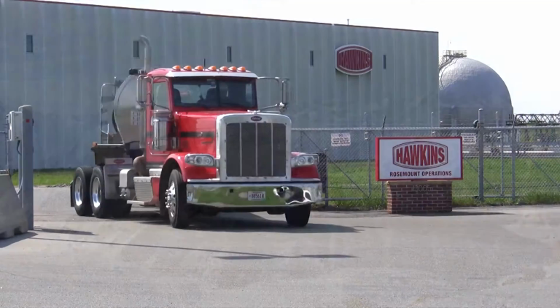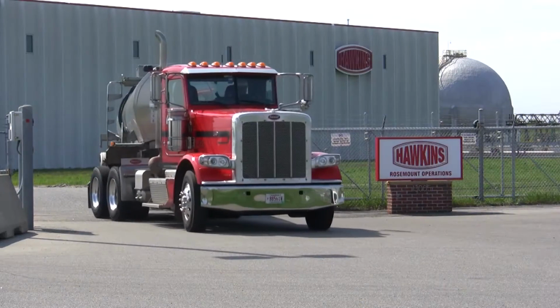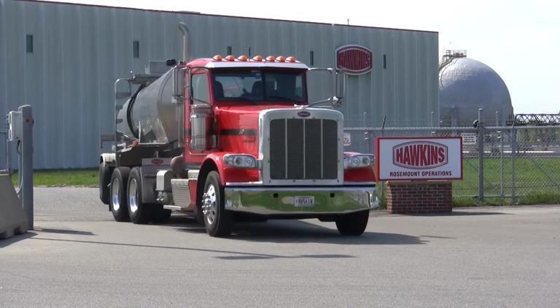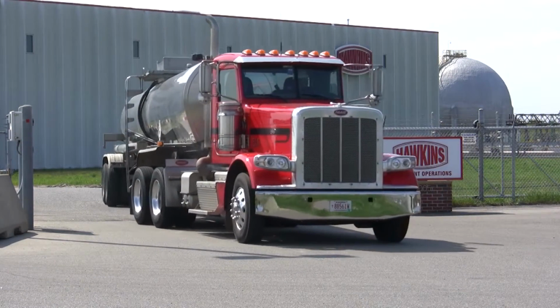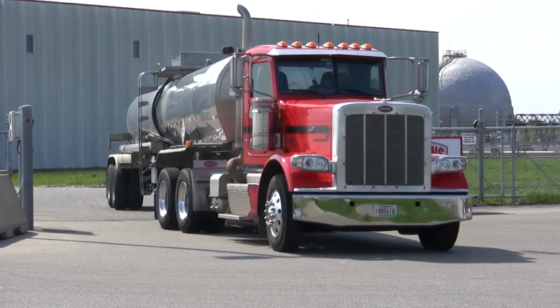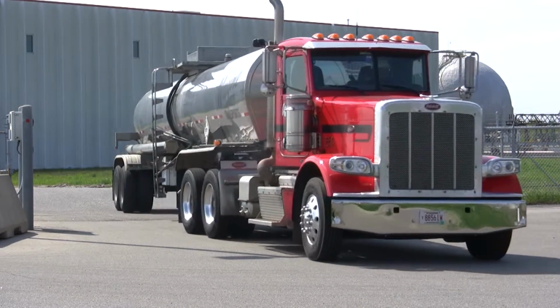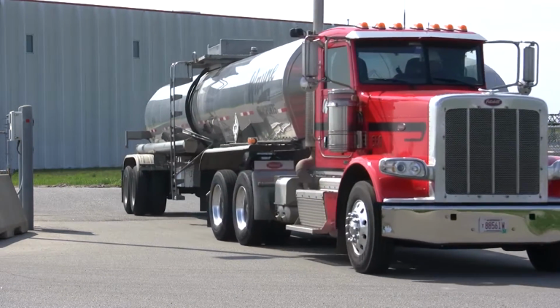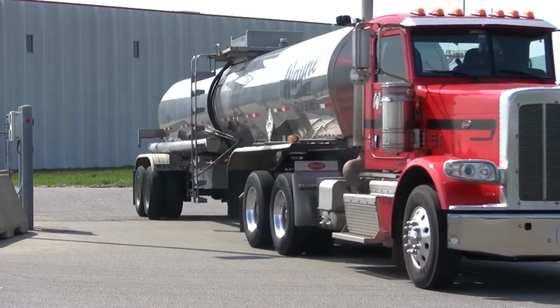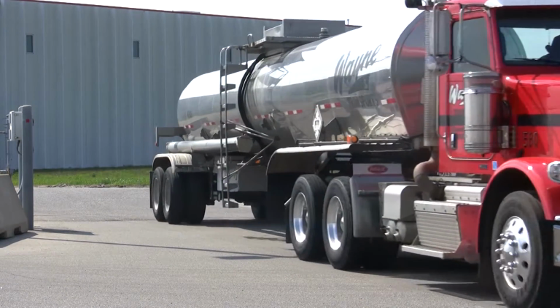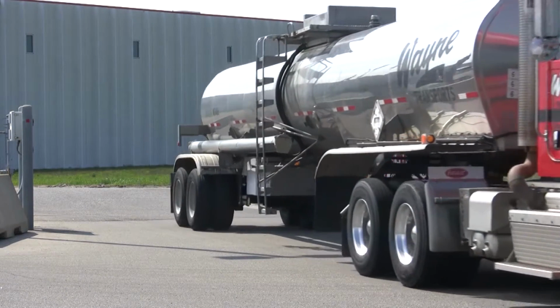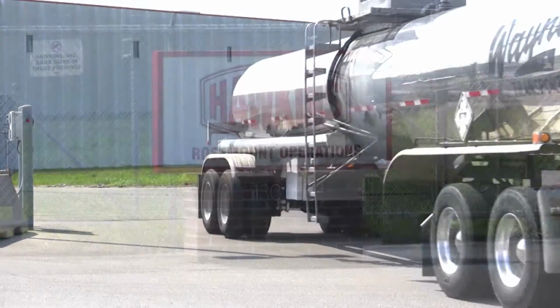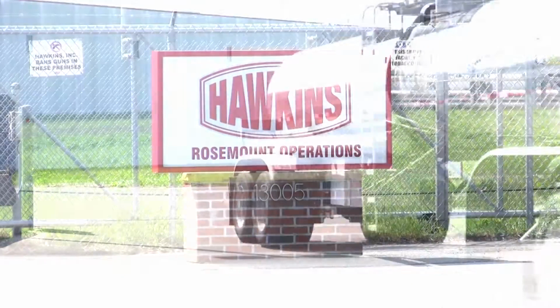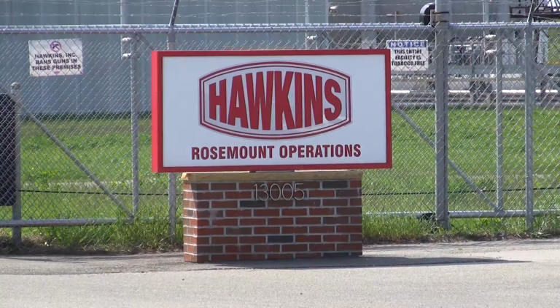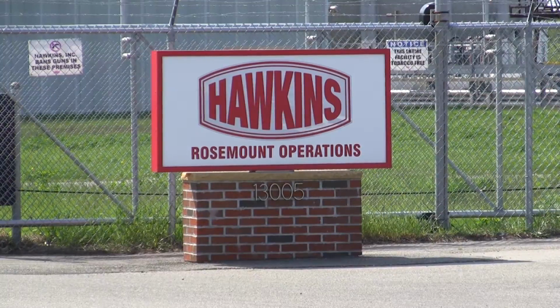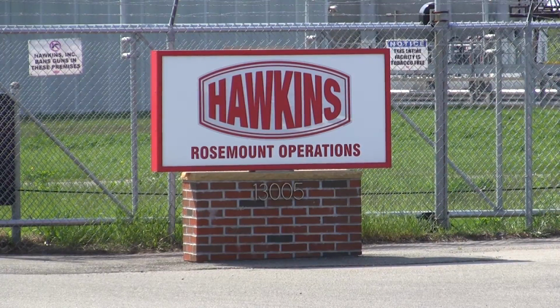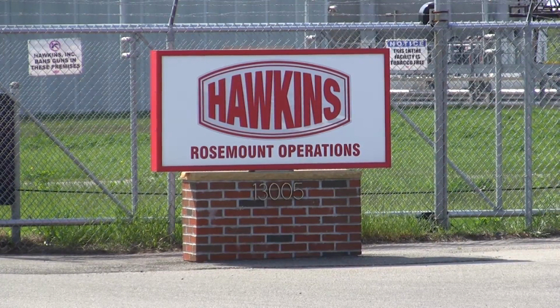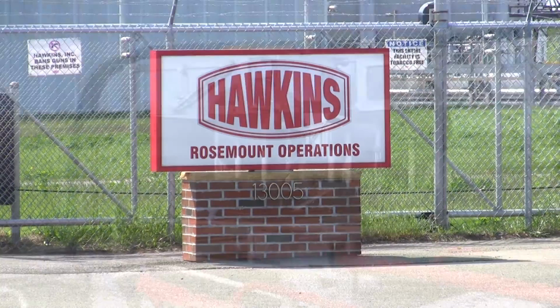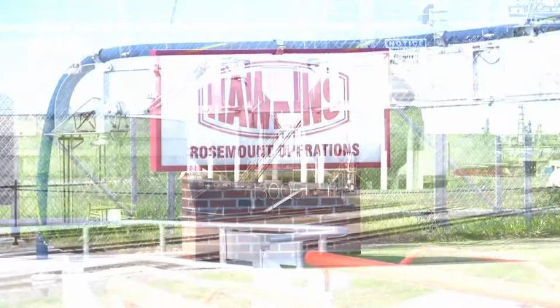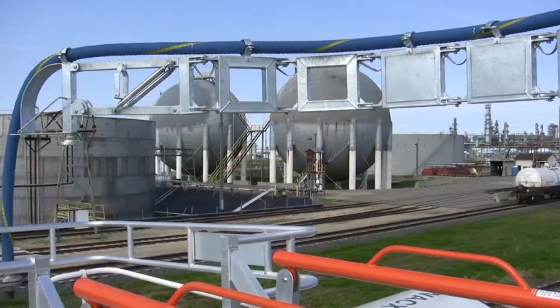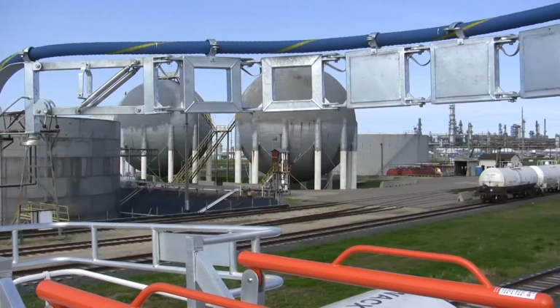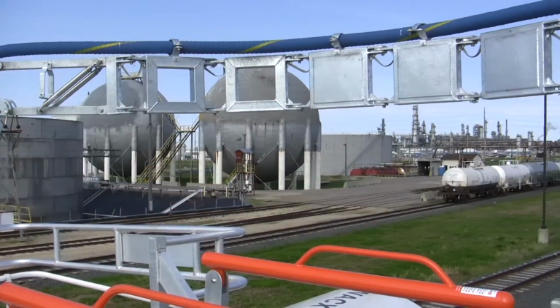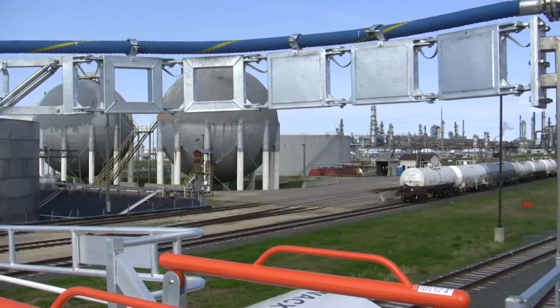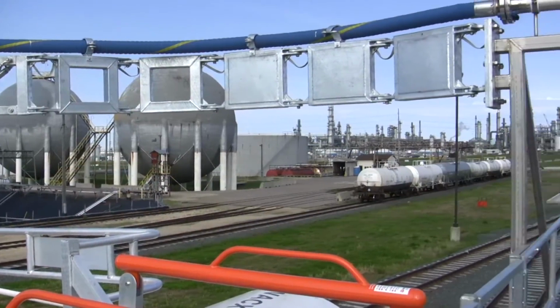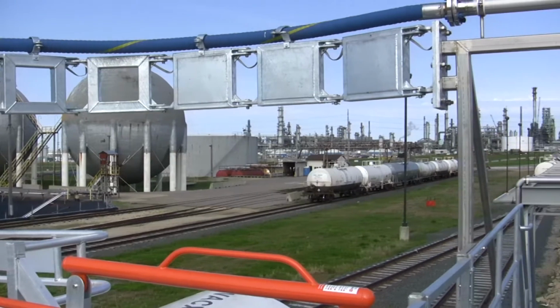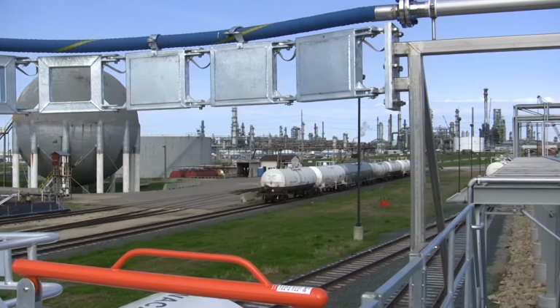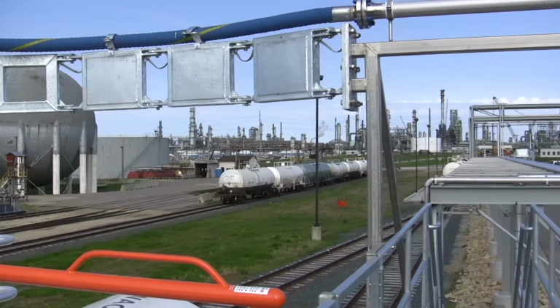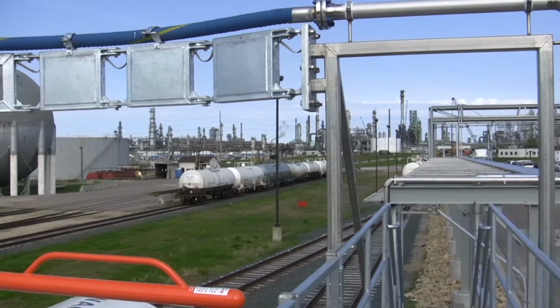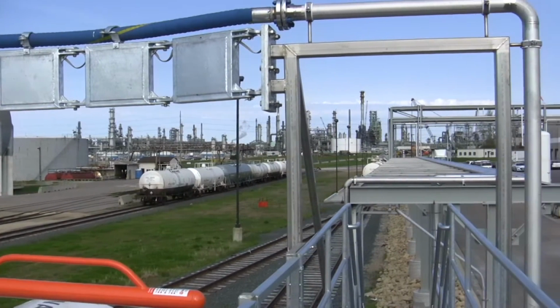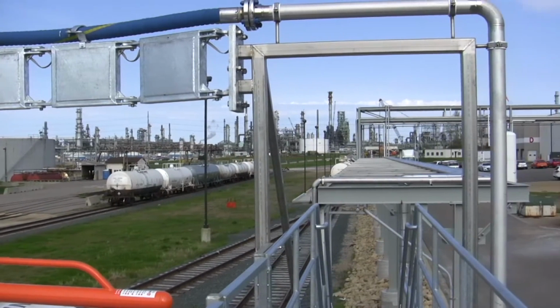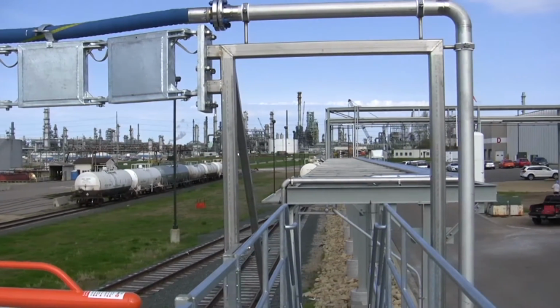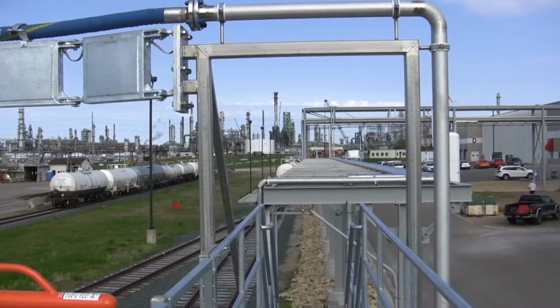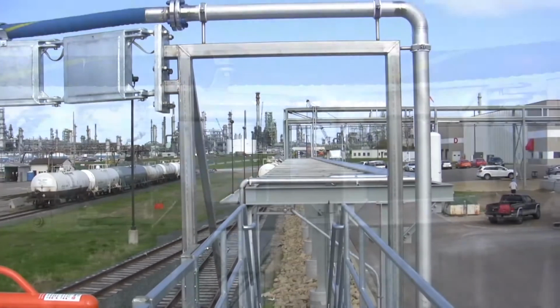Chemical companies need a better way to deal with bulk liquids that require special handling. Hawkins Incorporated in Minnesota uses the Roman Seliger SGA hose loading arm to load and unload hazardous chemicals safely, simply and quickly.